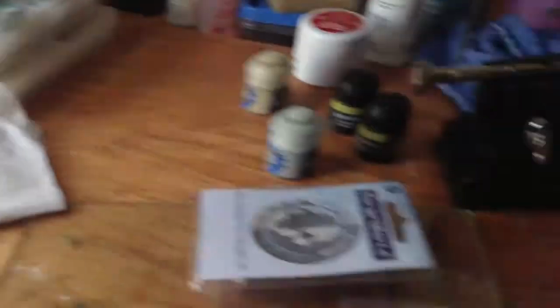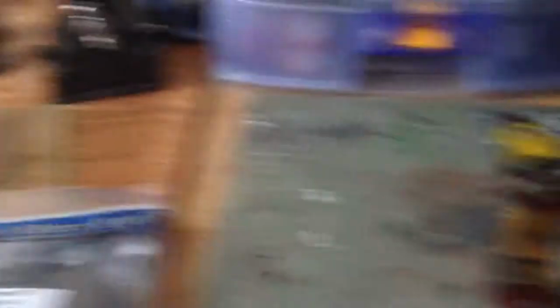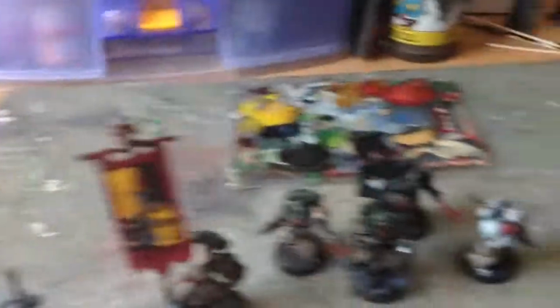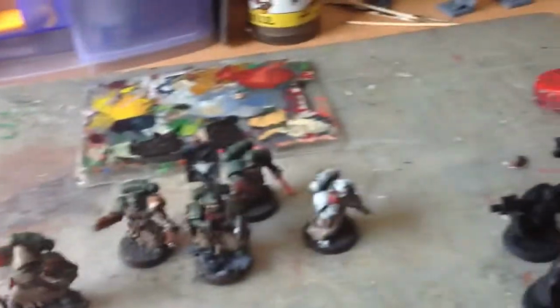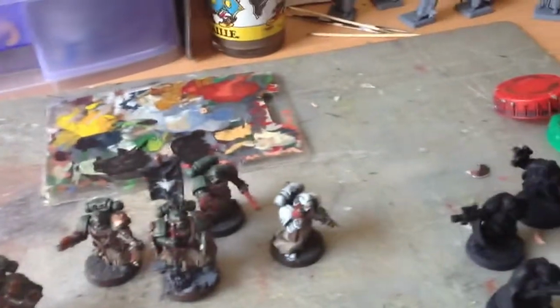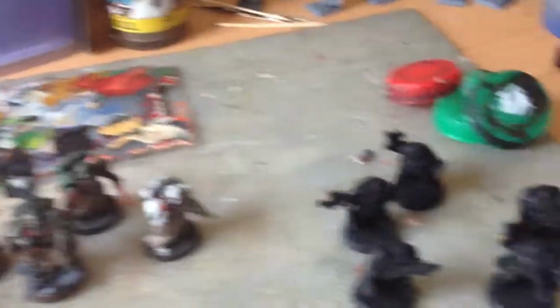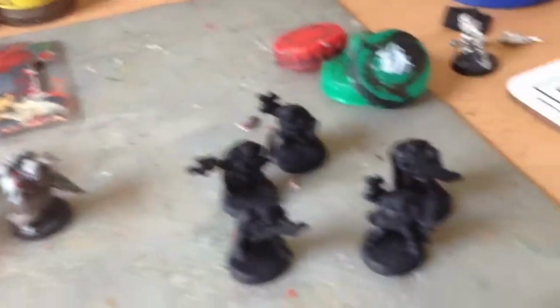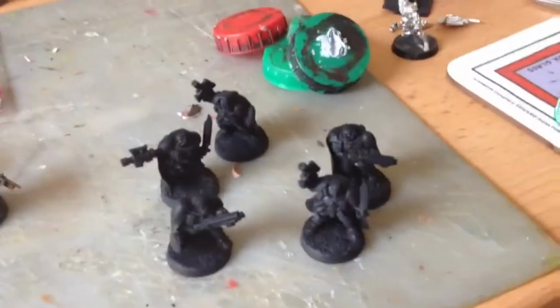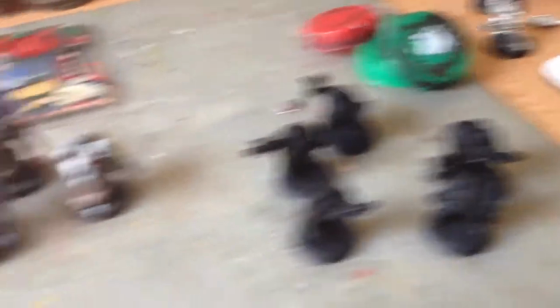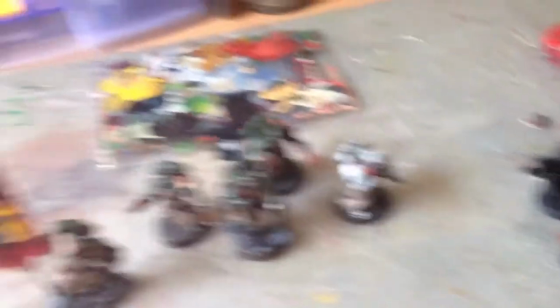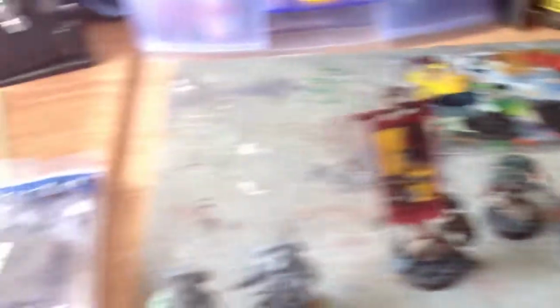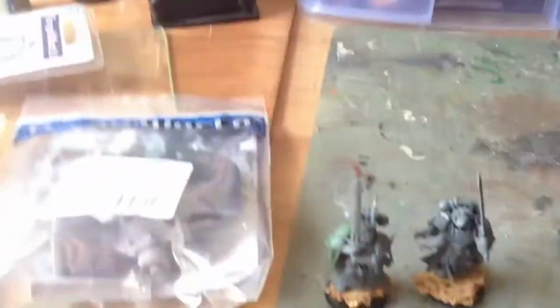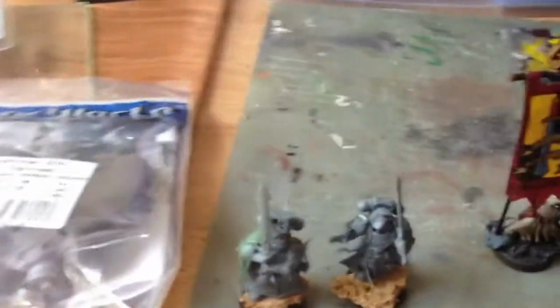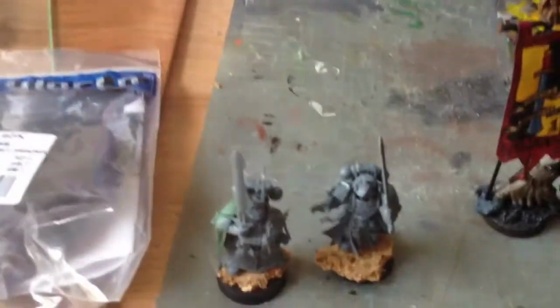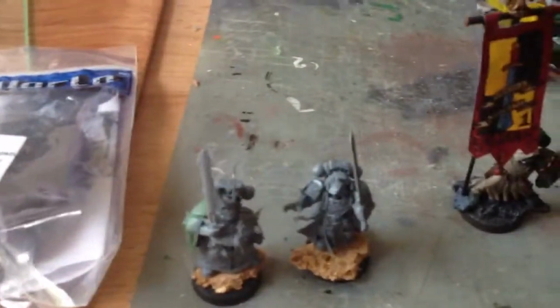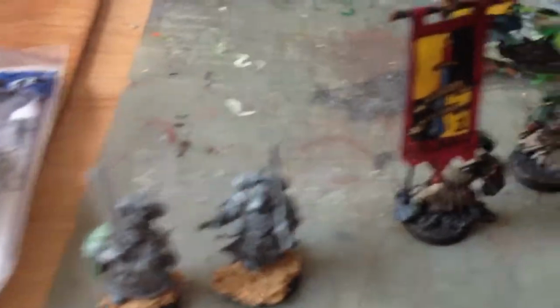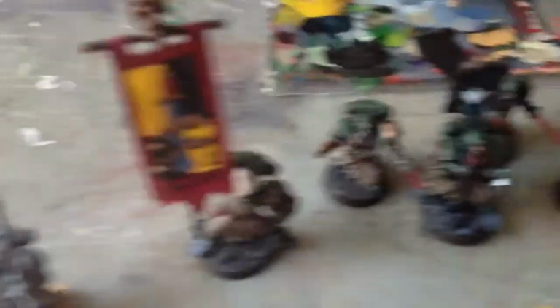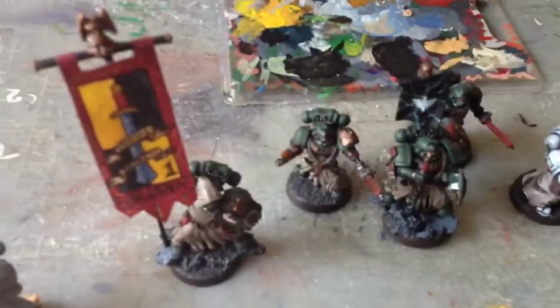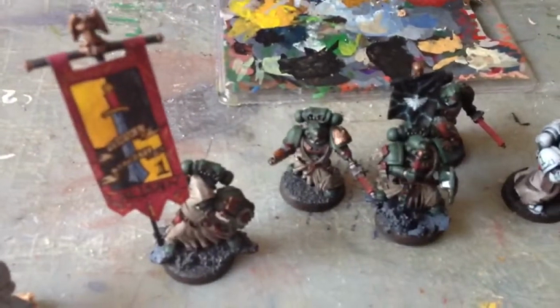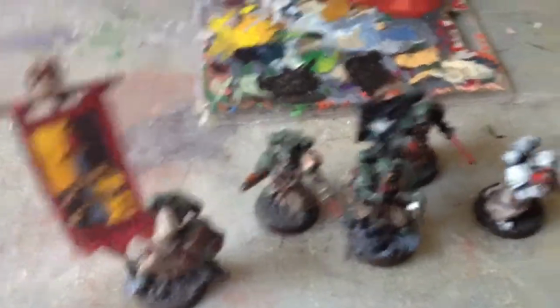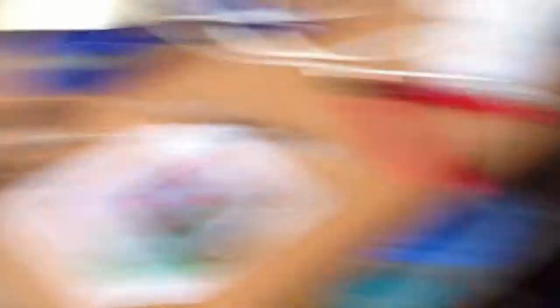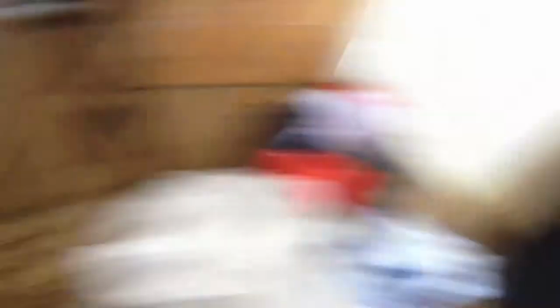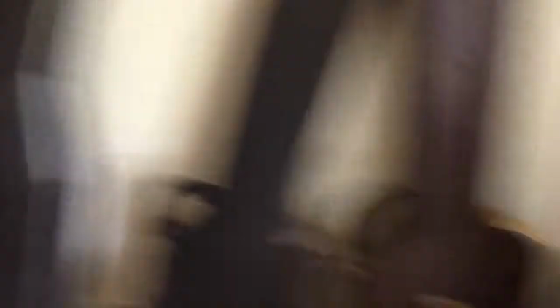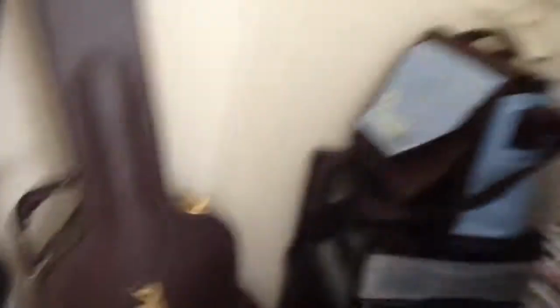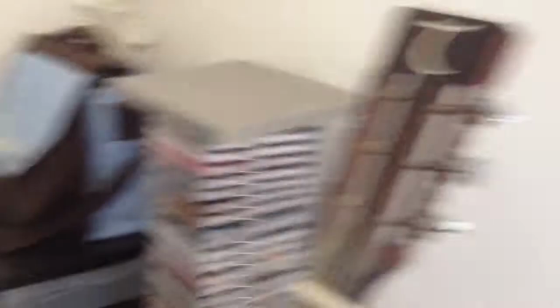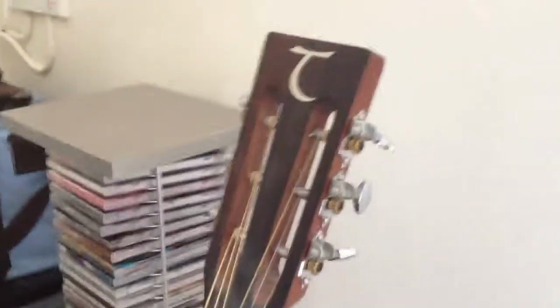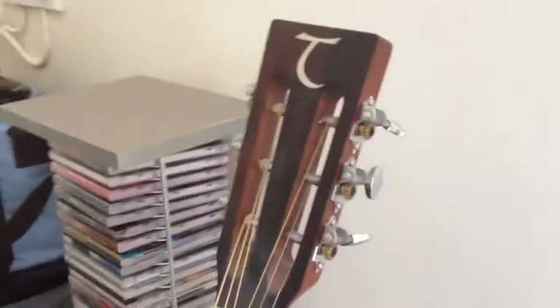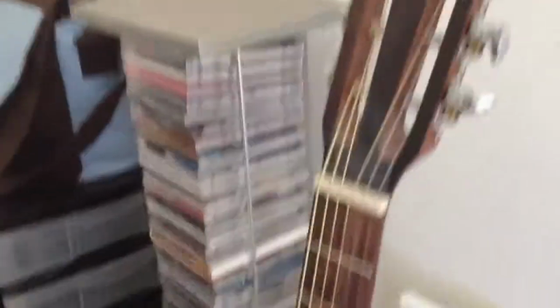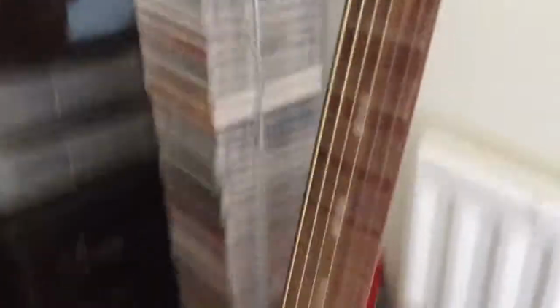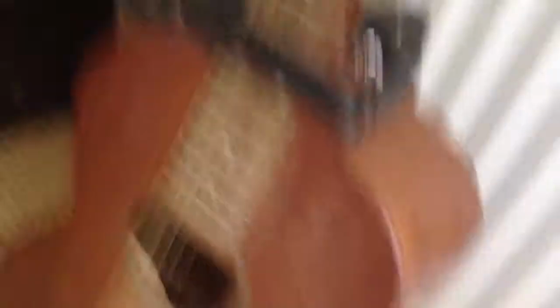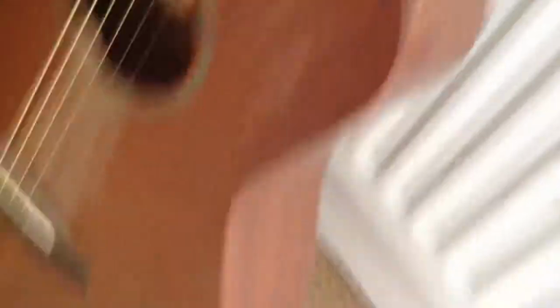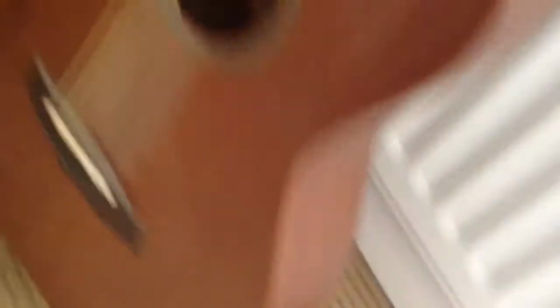Anyway, that's what I've got done so far today. Question one of the challenge is hobbies unrelated to minis. My hobby is I play guitar.